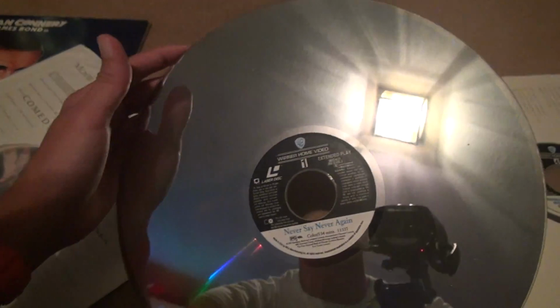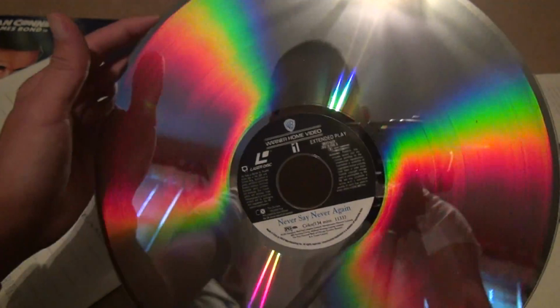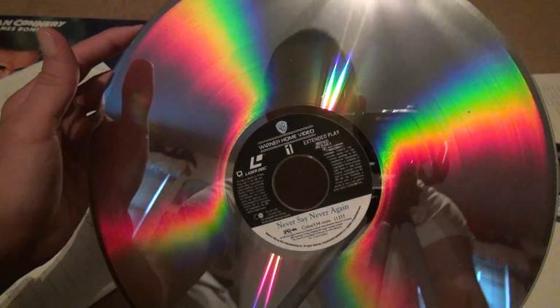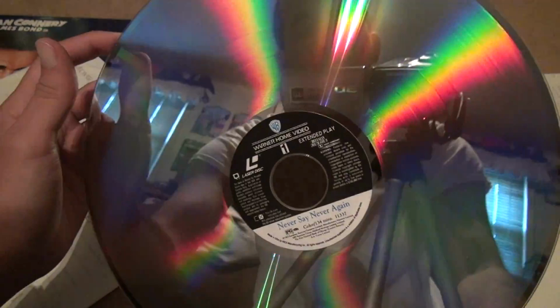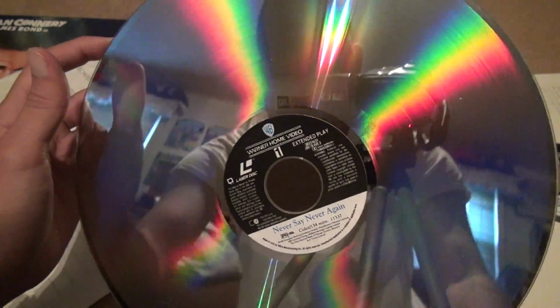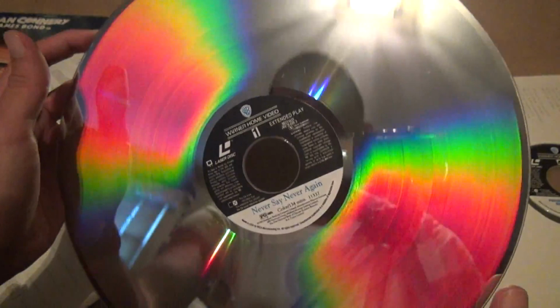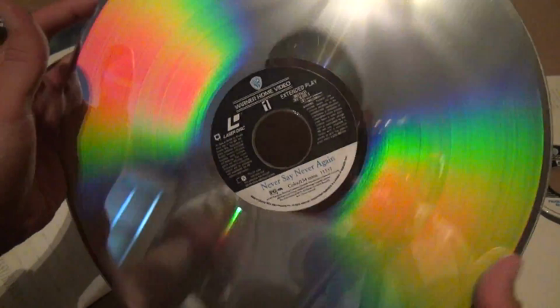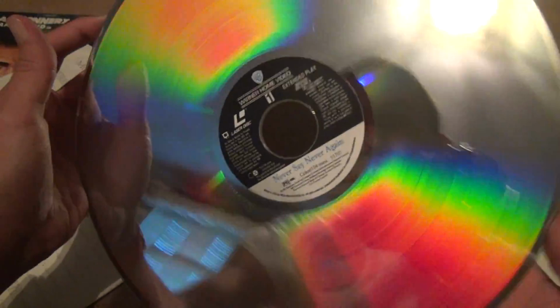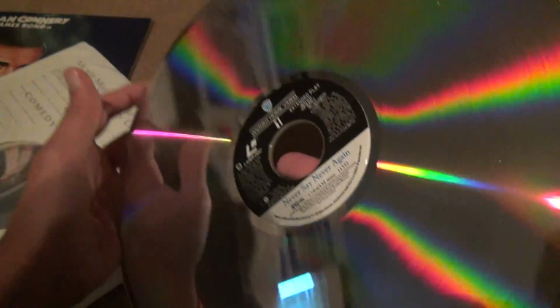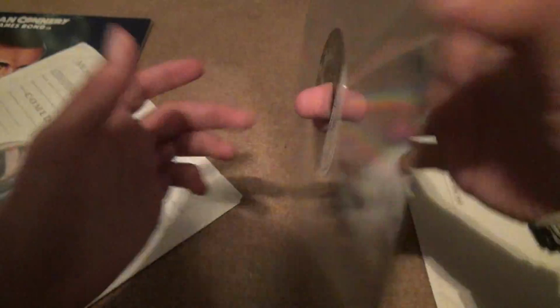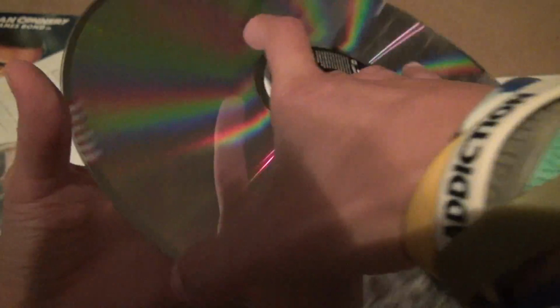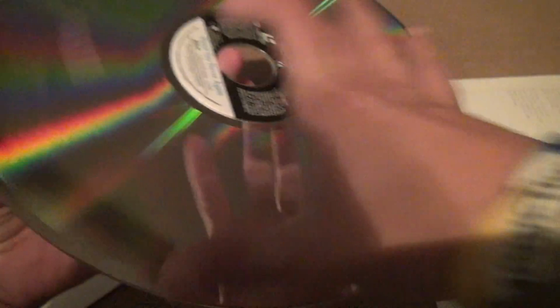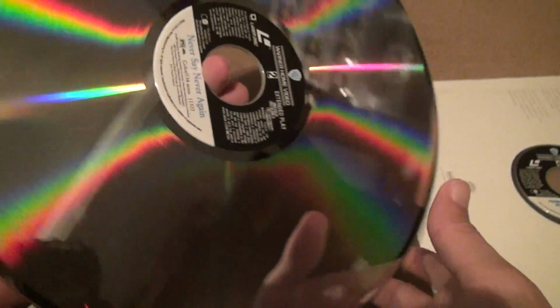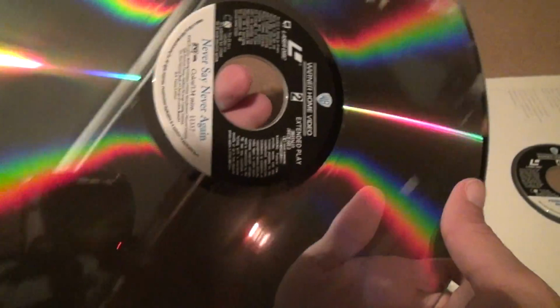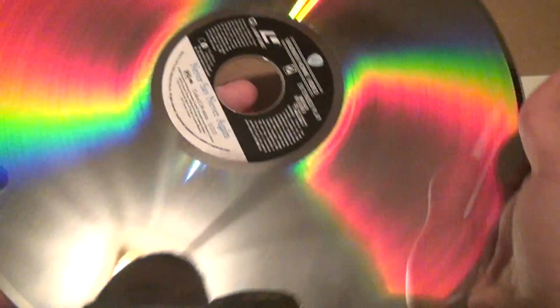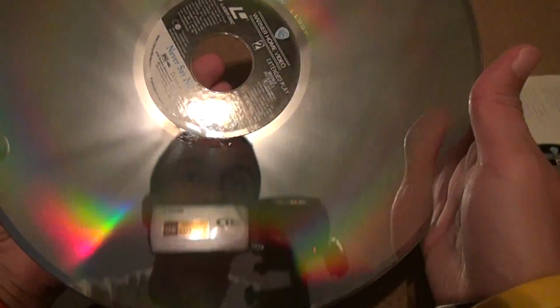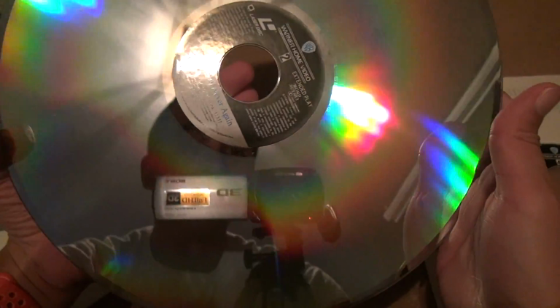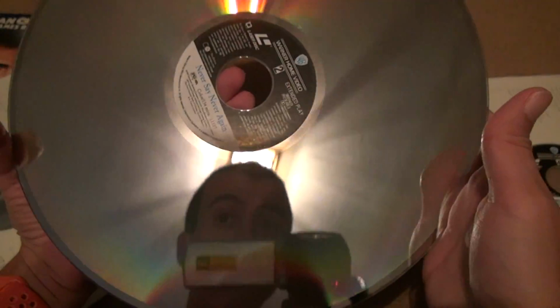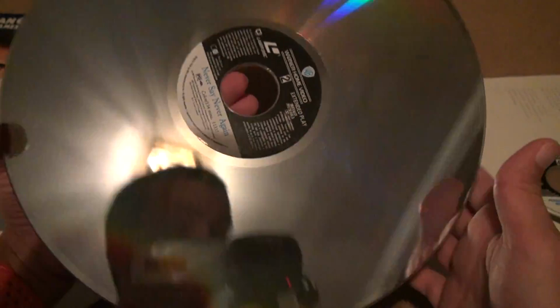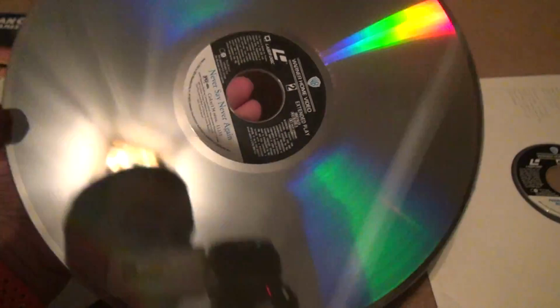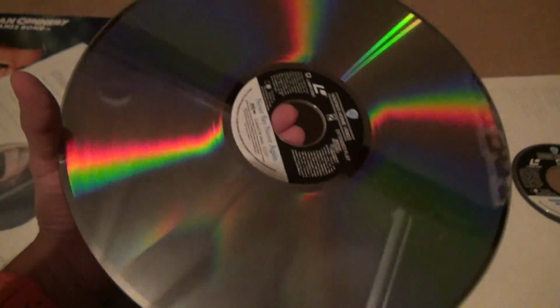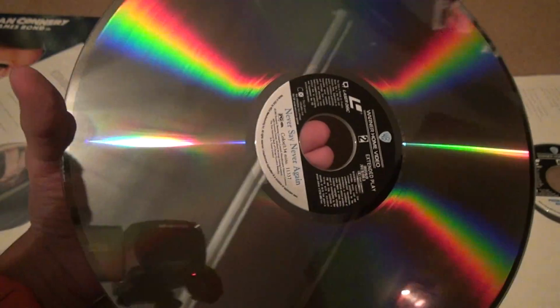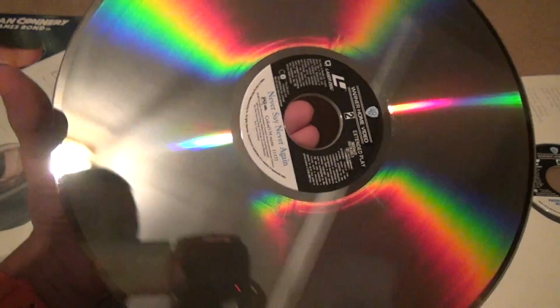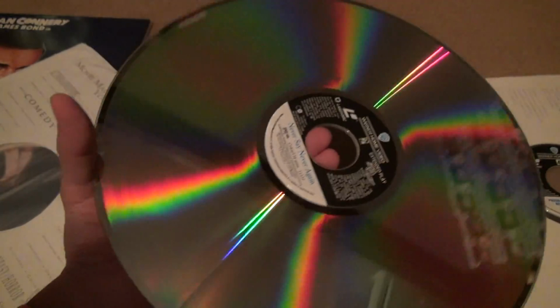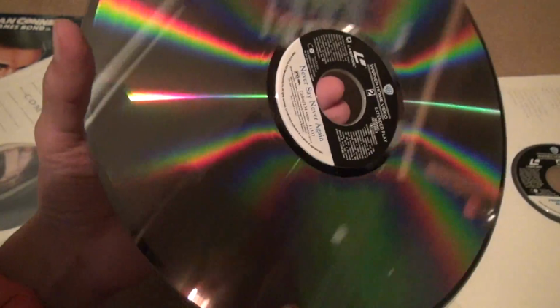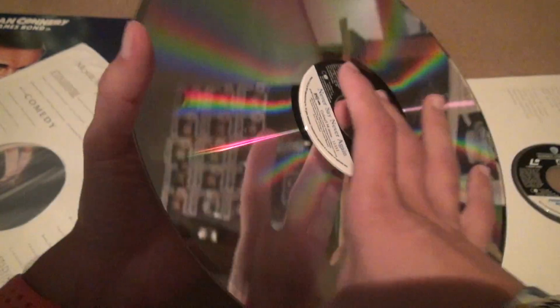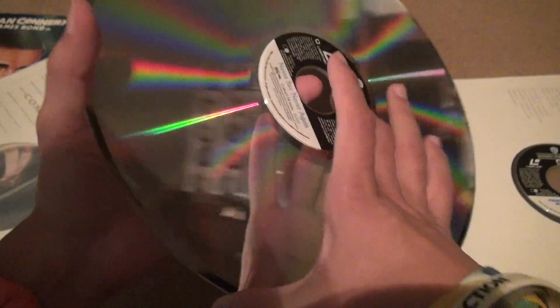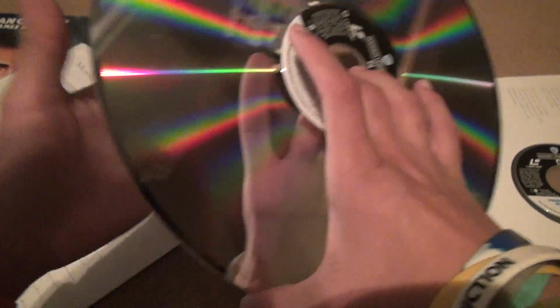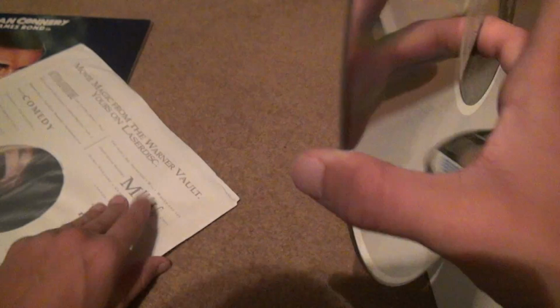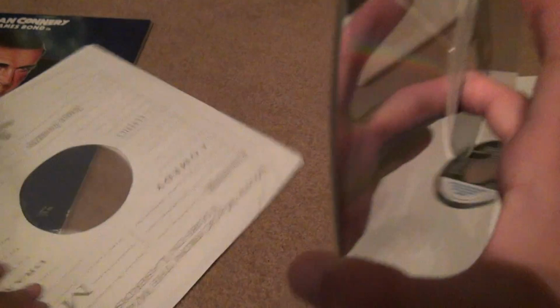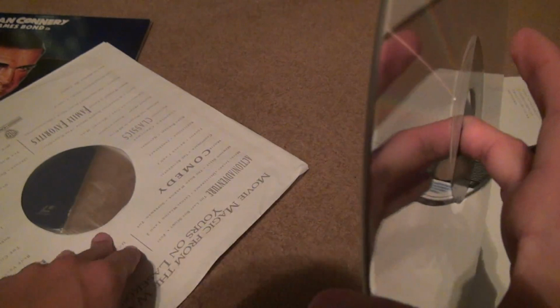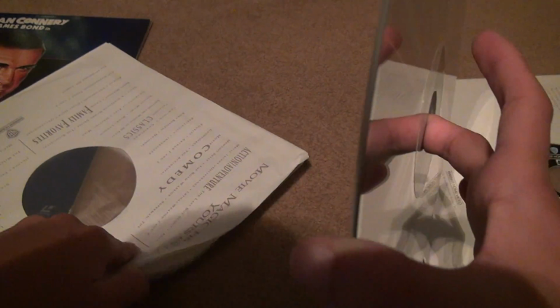Not much damage, a couple of scratches, nothing too severe. And going to side two — nothing. I've been very impressed with all the laser discs I've been buying lately.